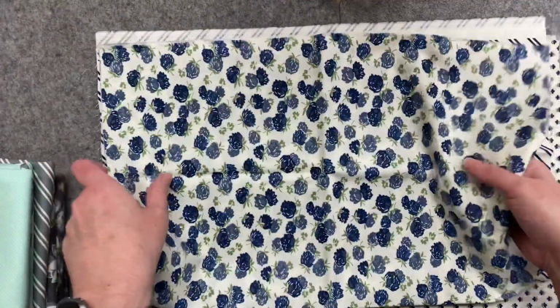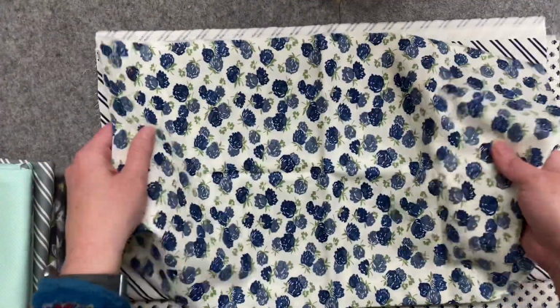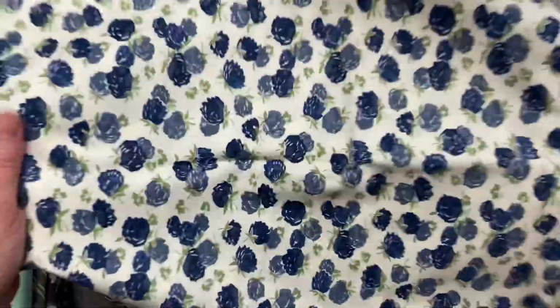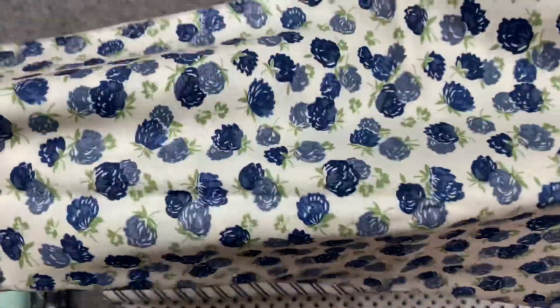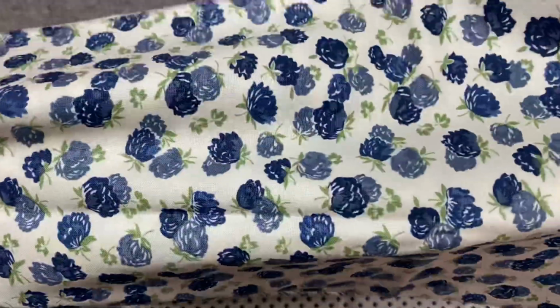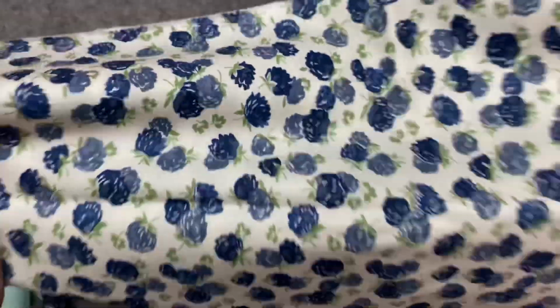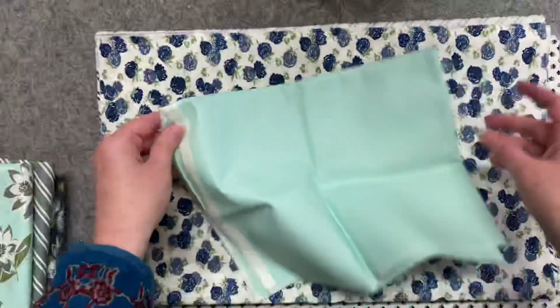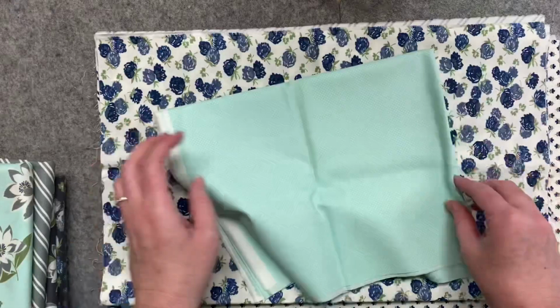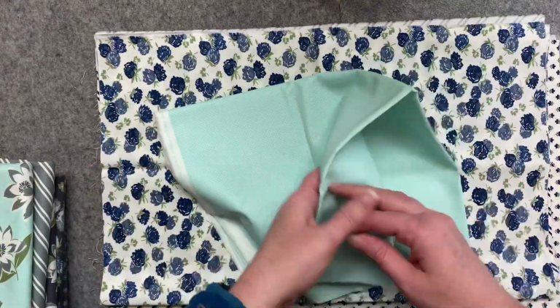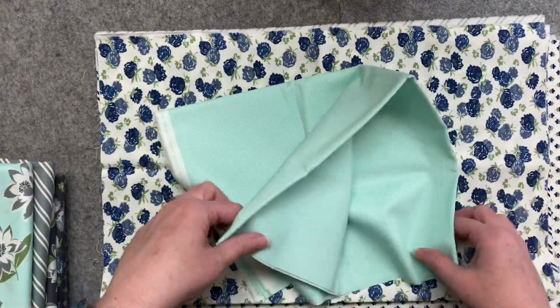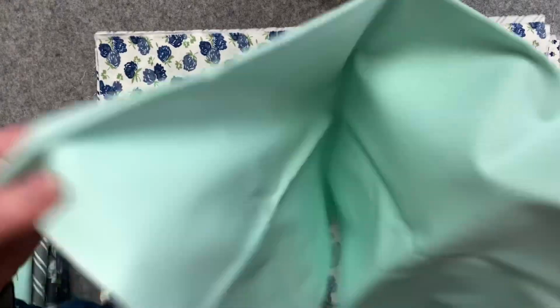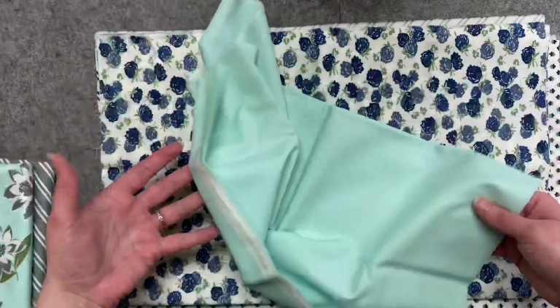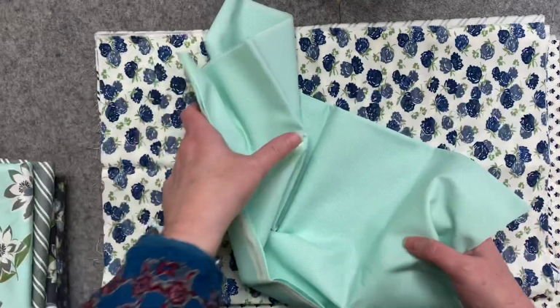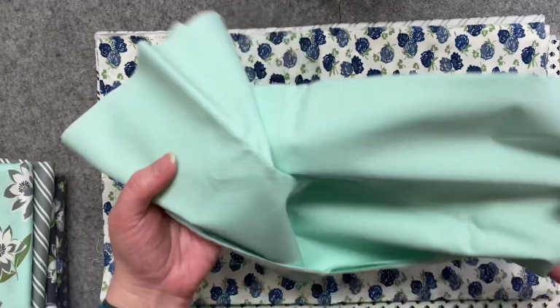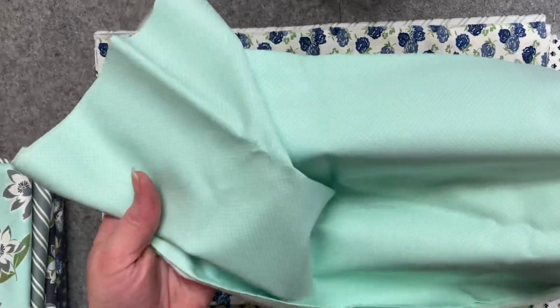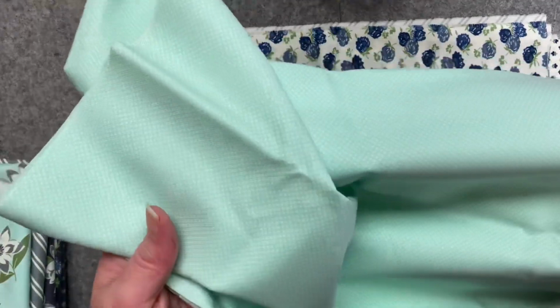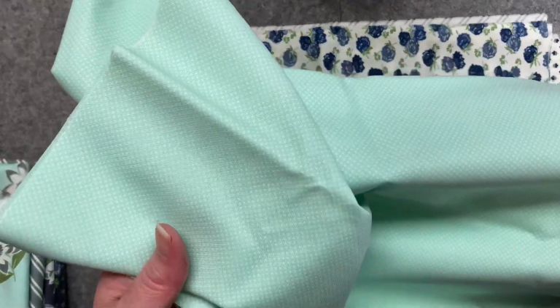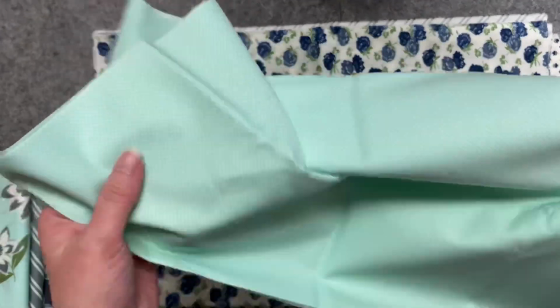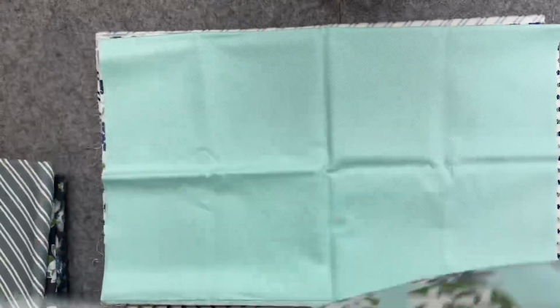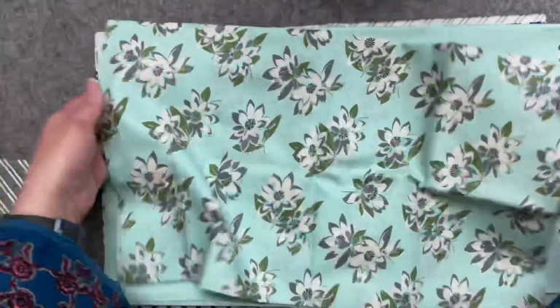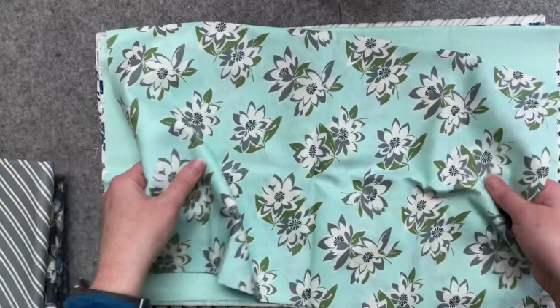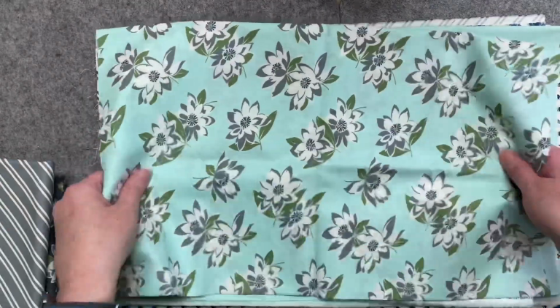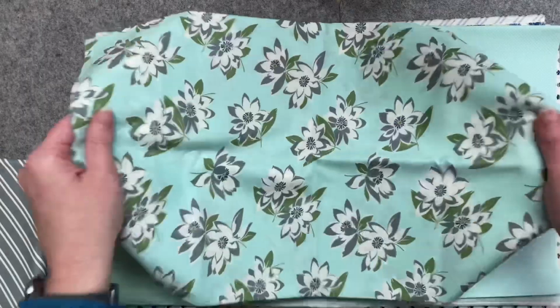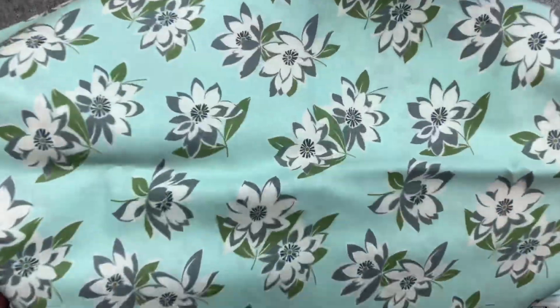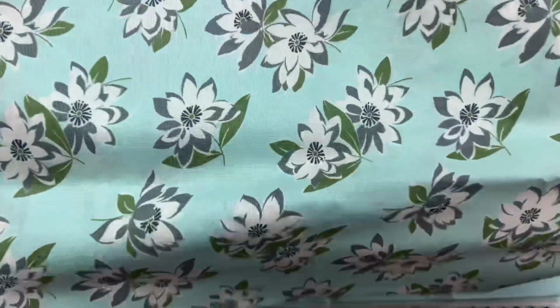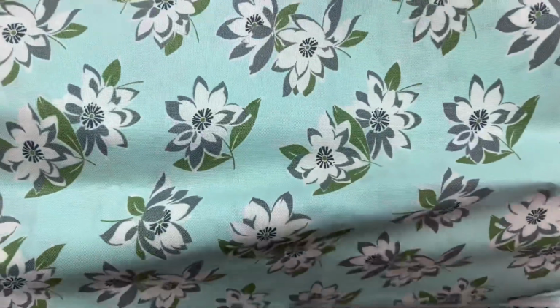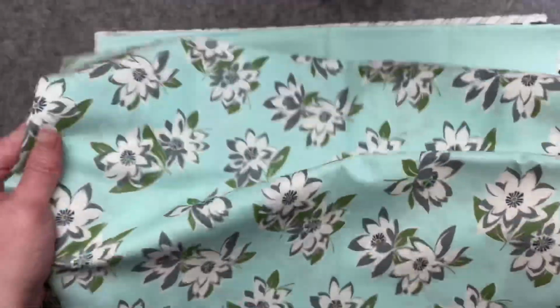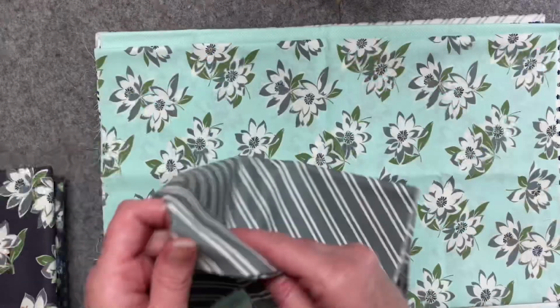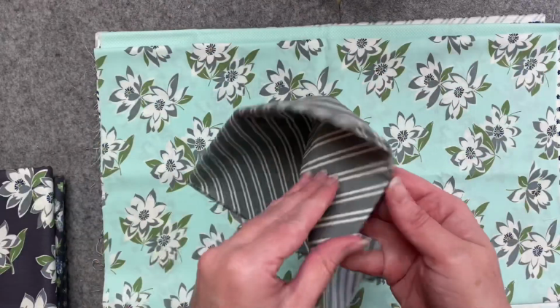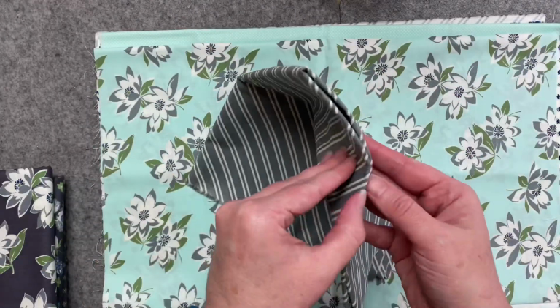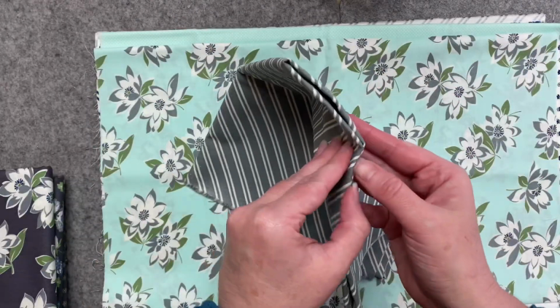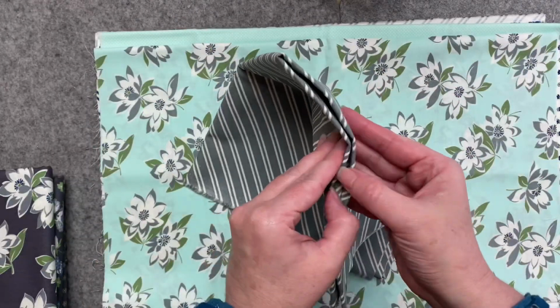This is the small floral. This is tonal dot in aqua. Here is the large floral in aqua. And here's that other diagonal stripe.